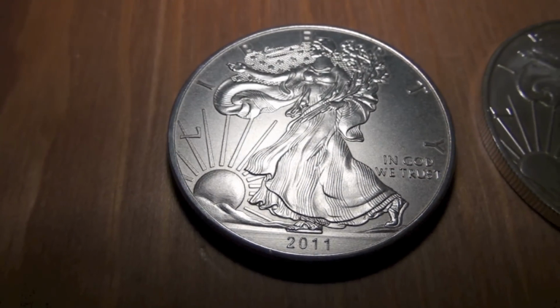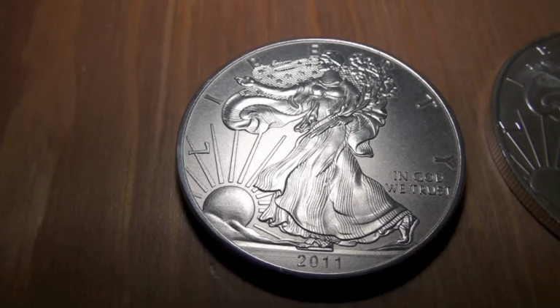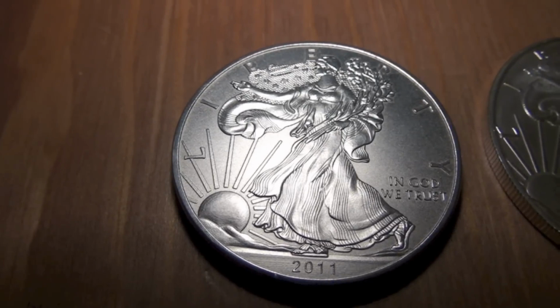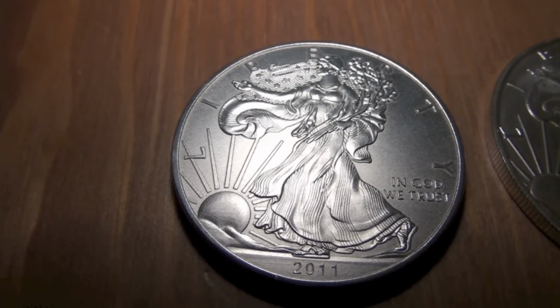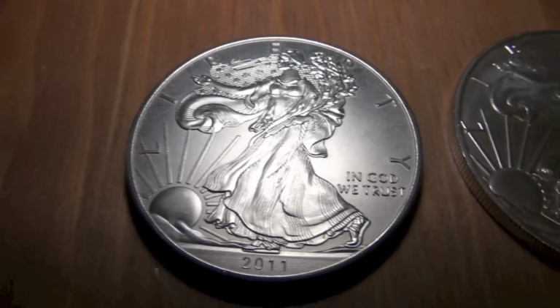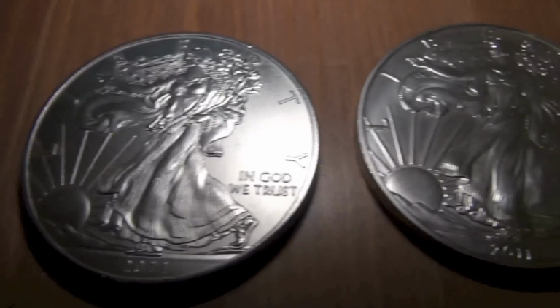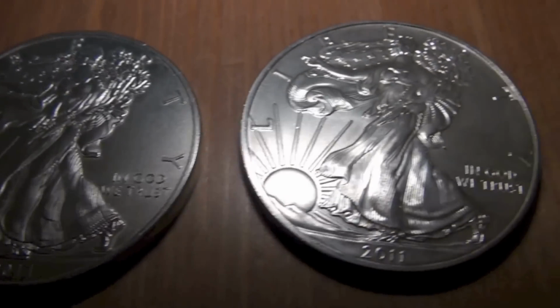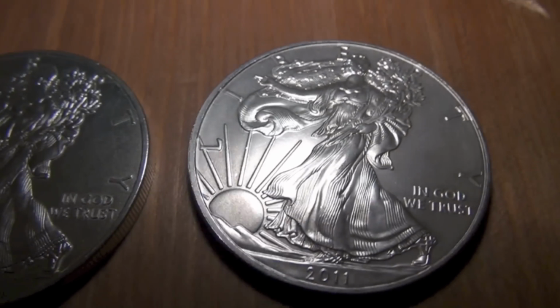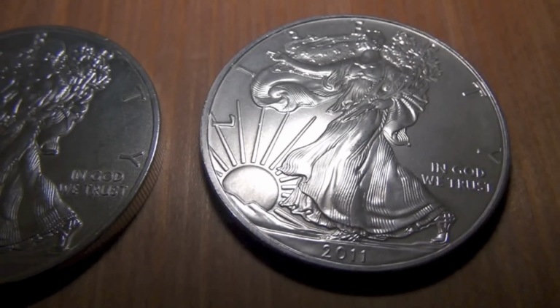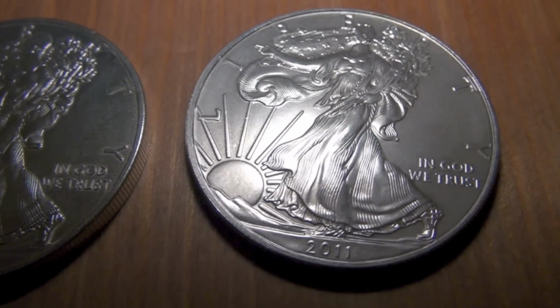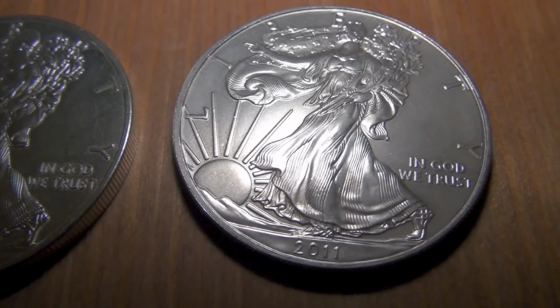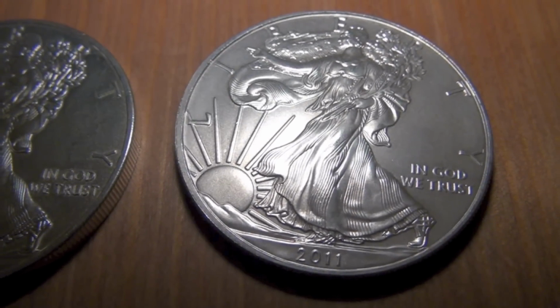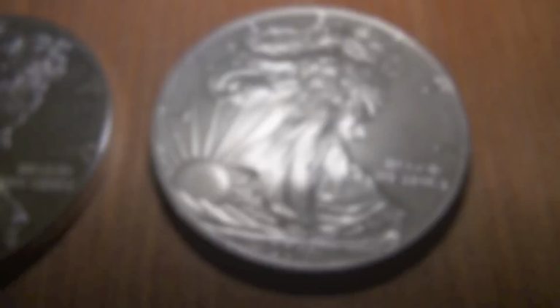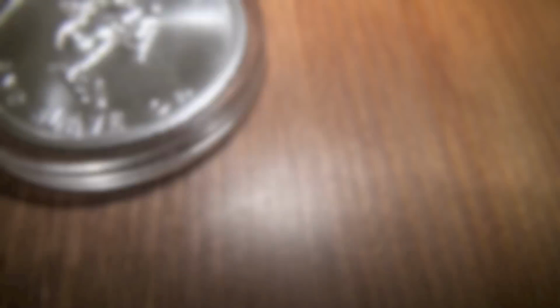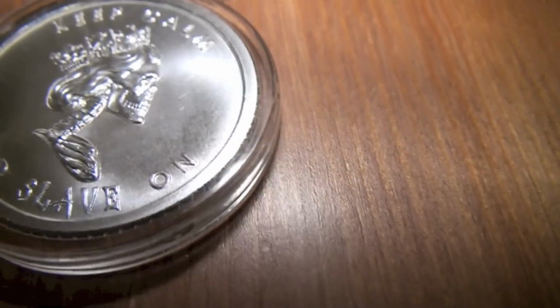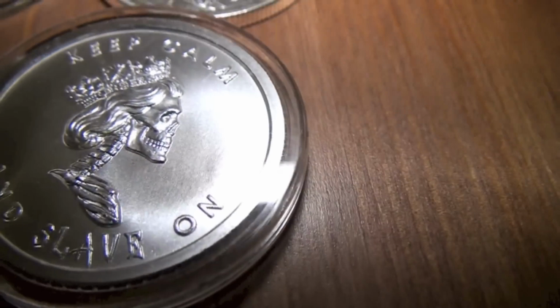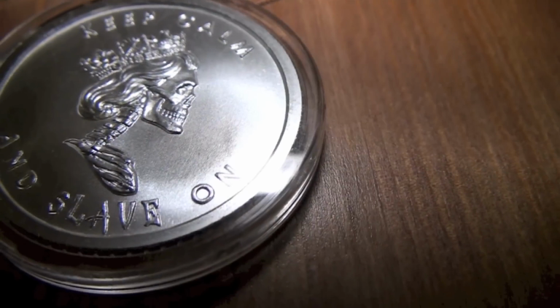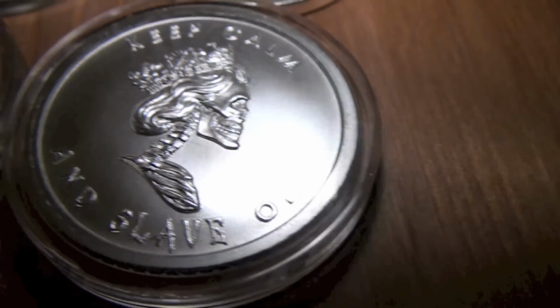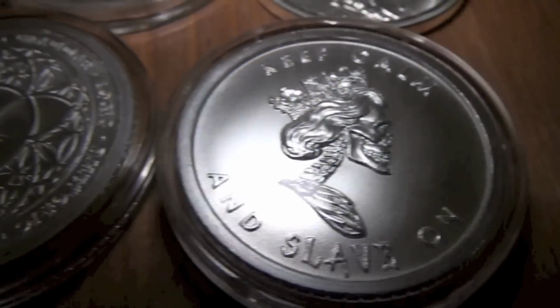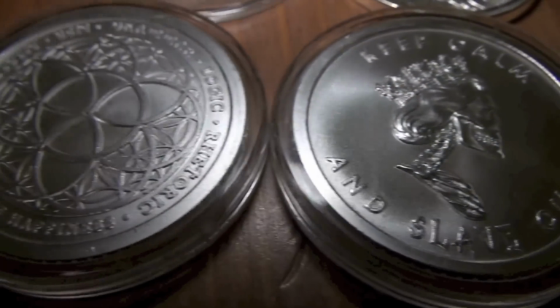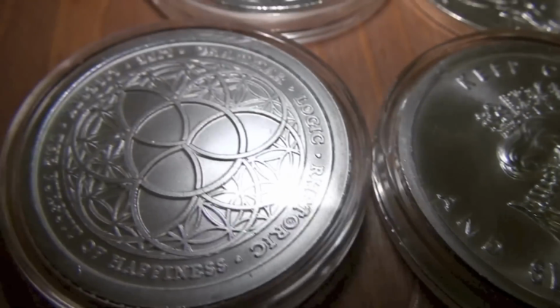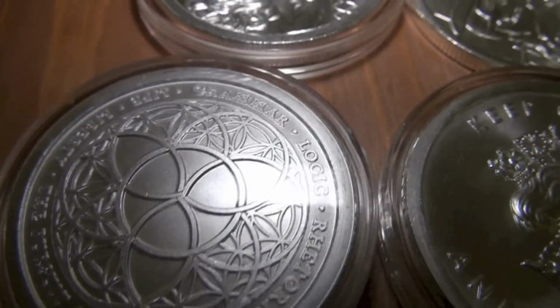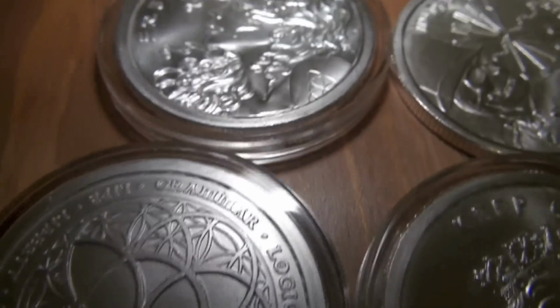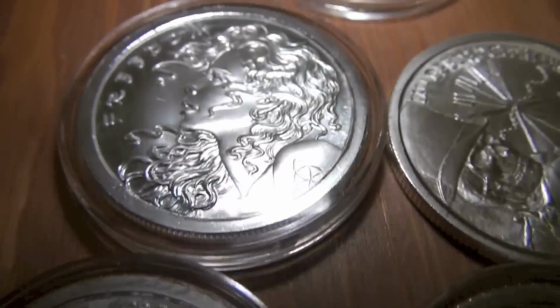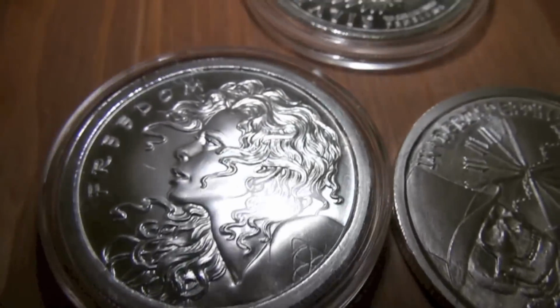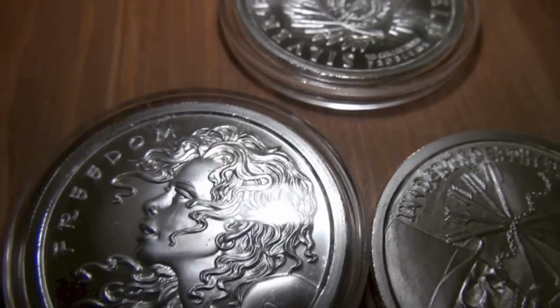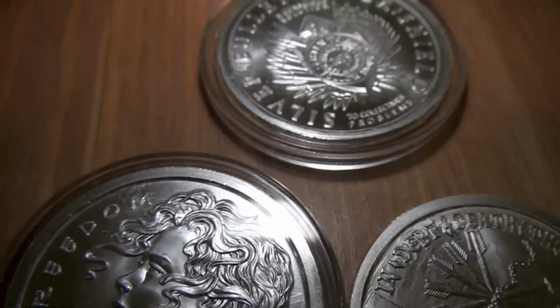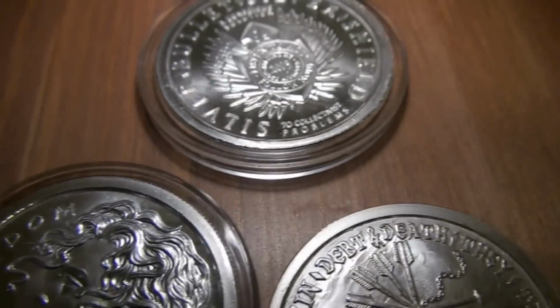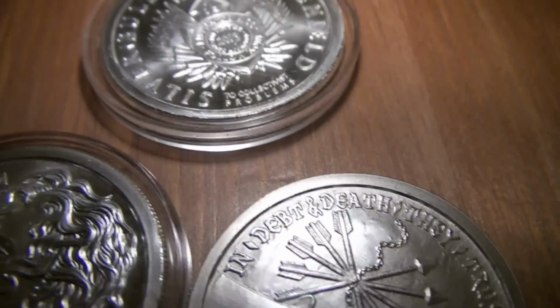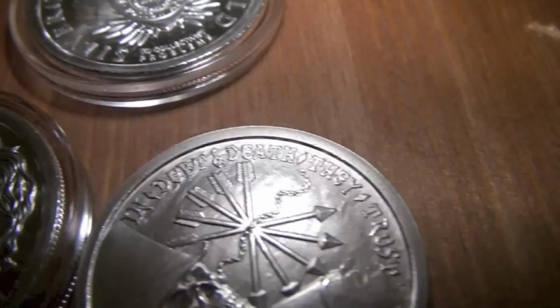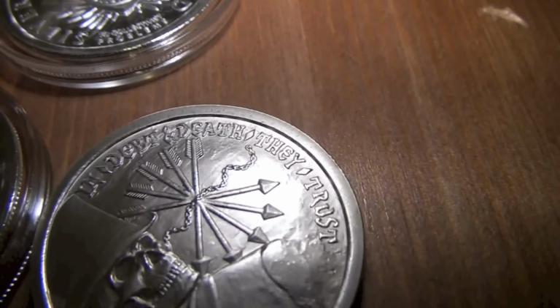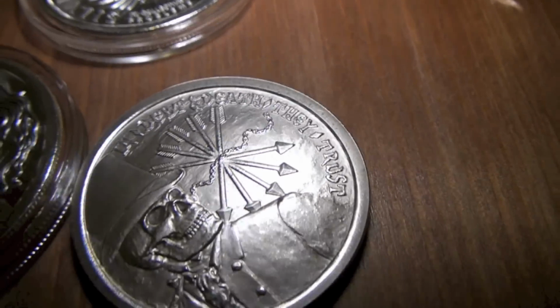Now you know what to look for. Make sure you don't get caught — stick with real silver, real money. Avoid the fake stuff.